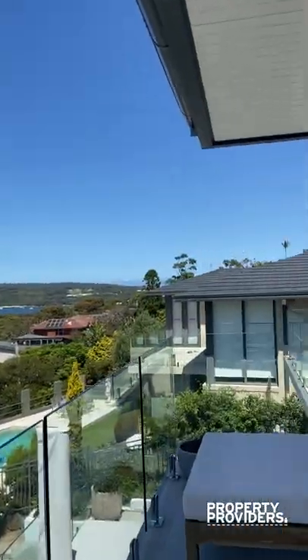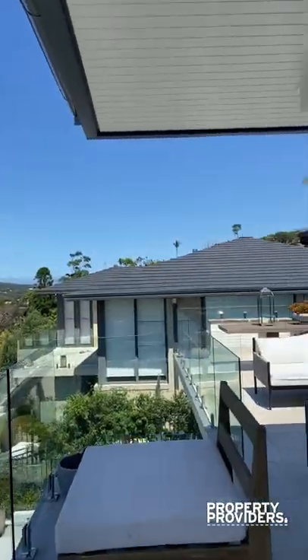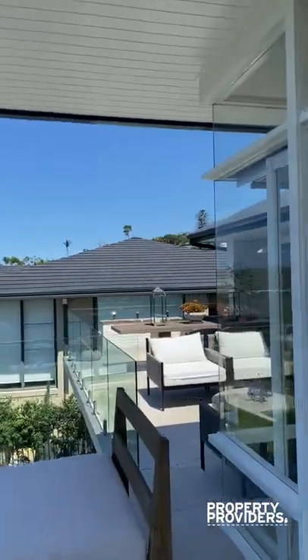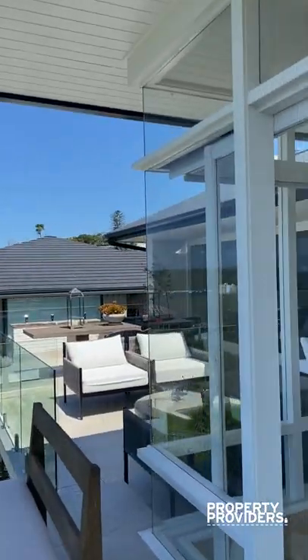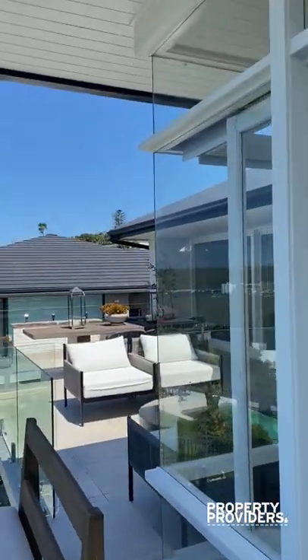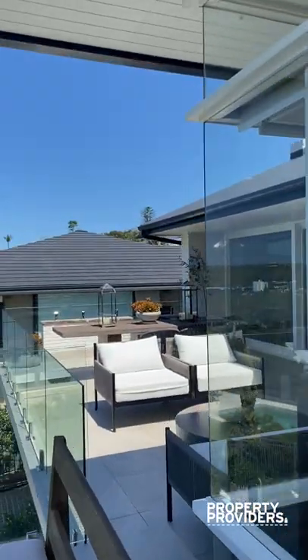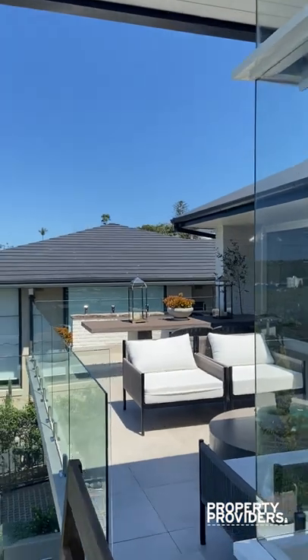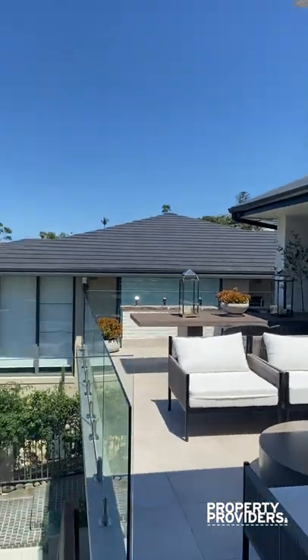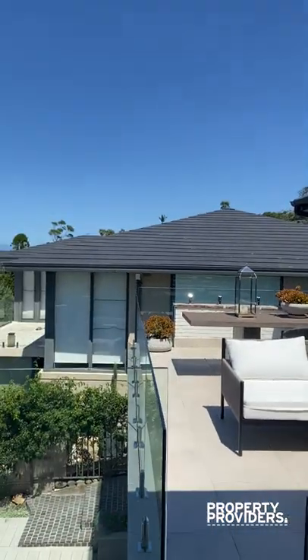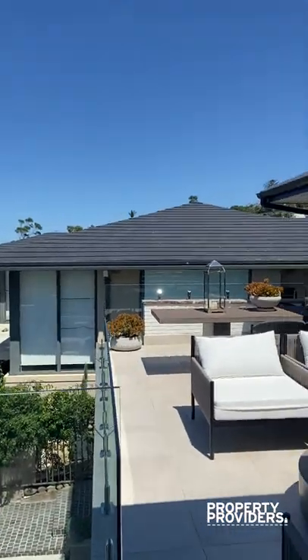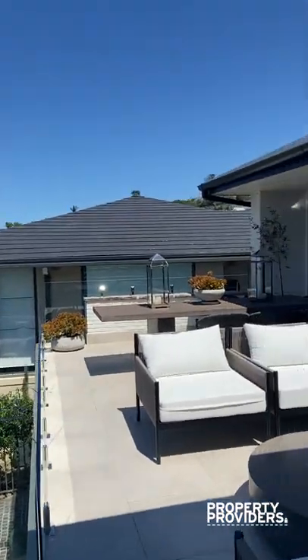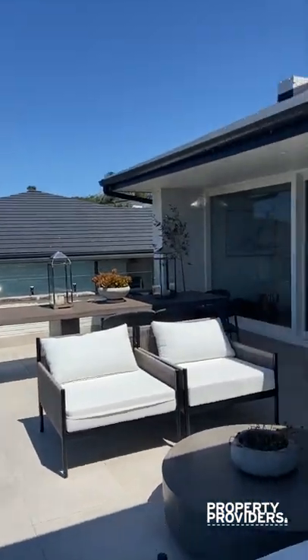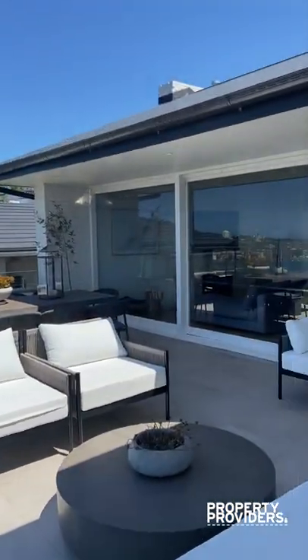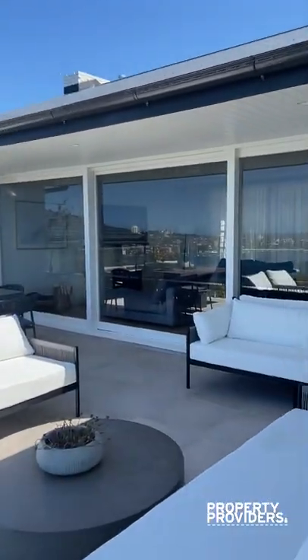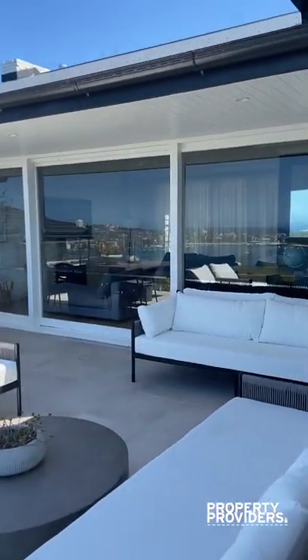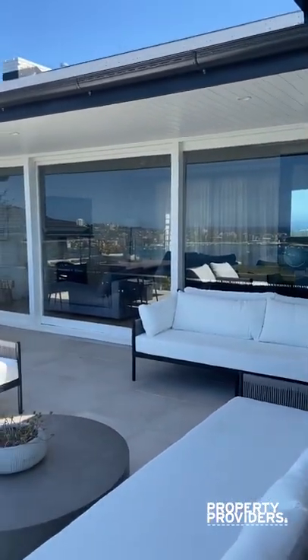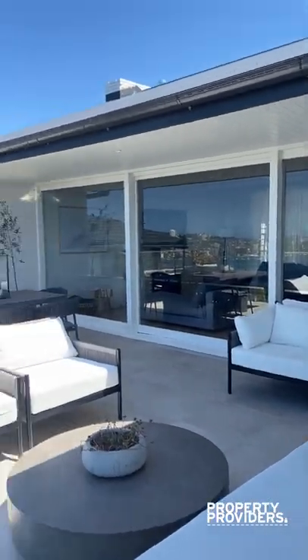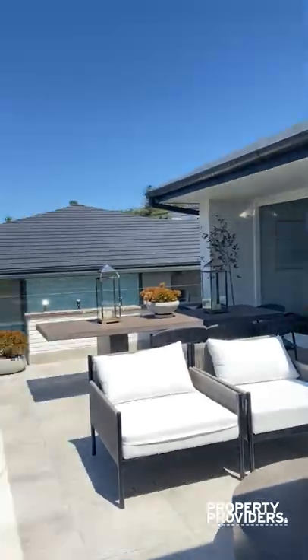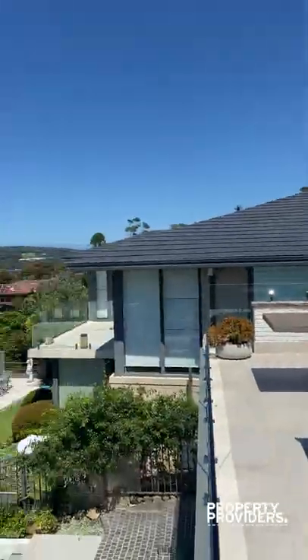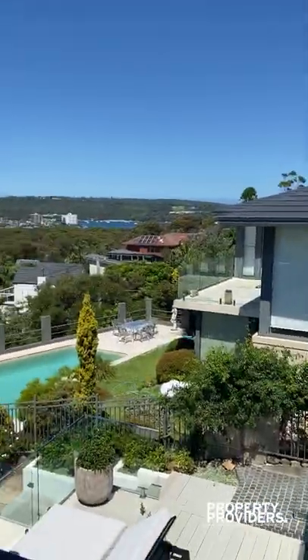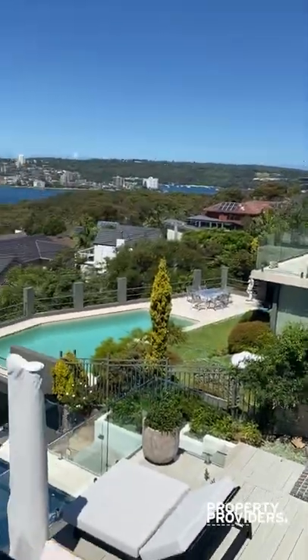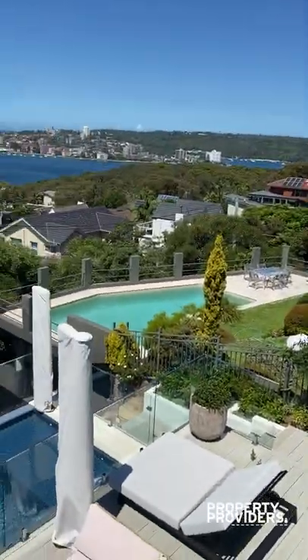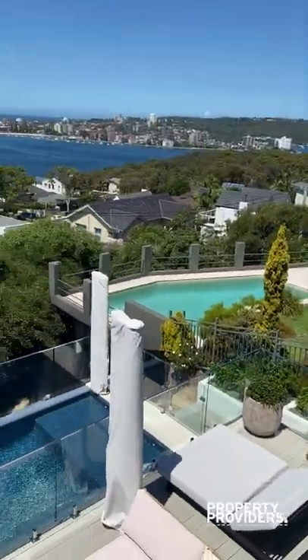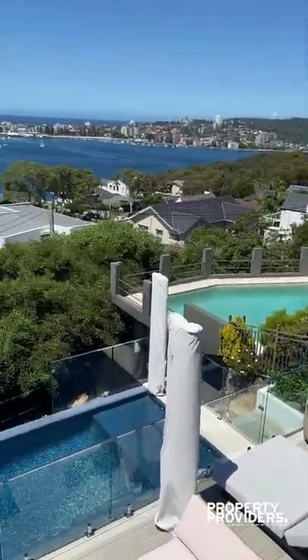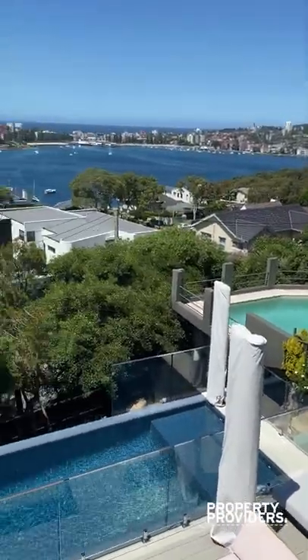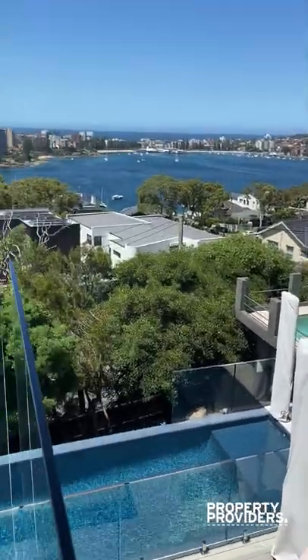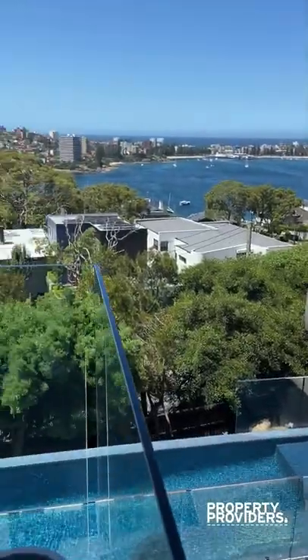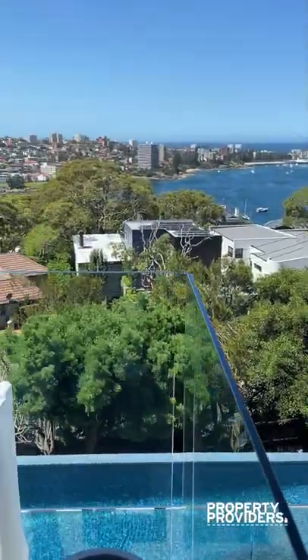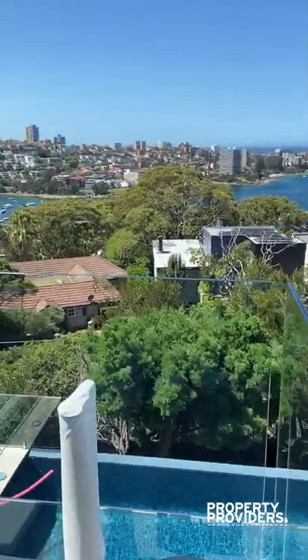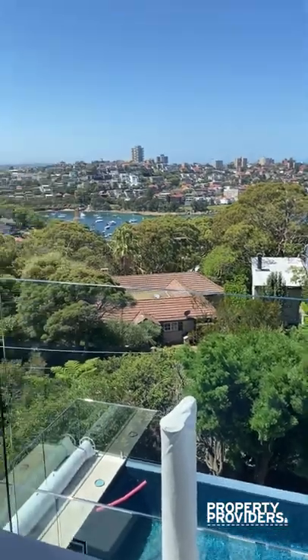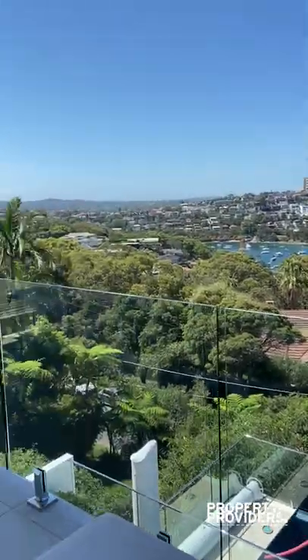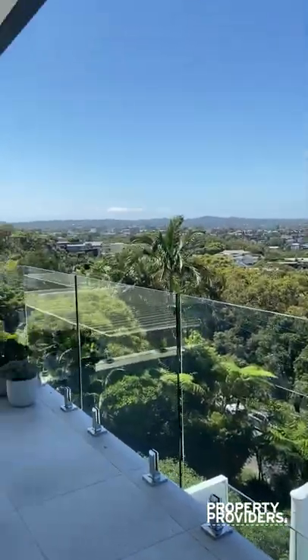So this is the main level that we're starting on. You have this lovely alfresco area. You can see down below there's another large seating area with pool and barbecue.